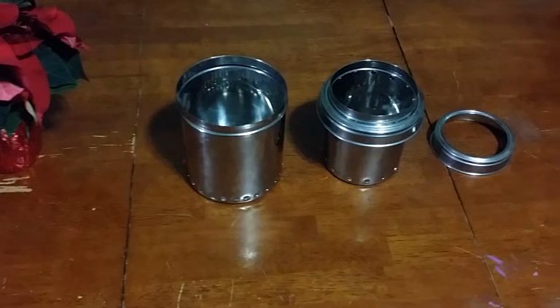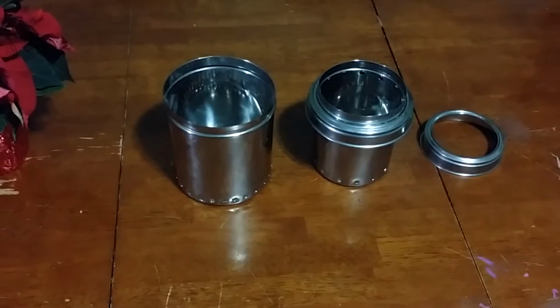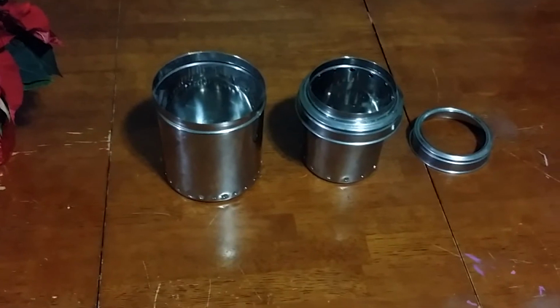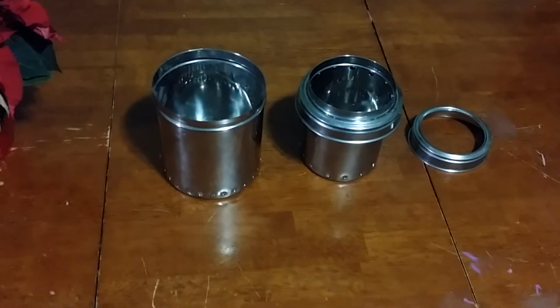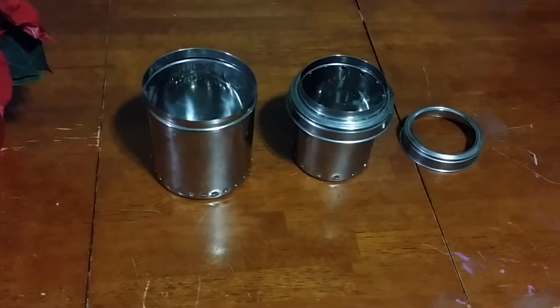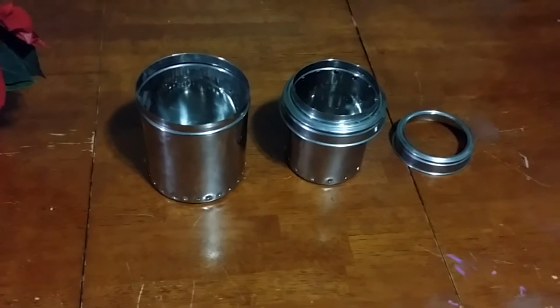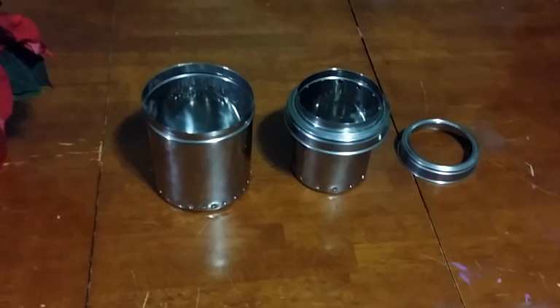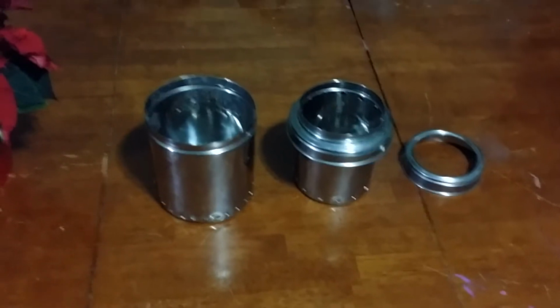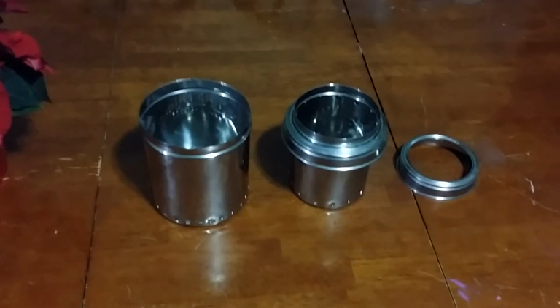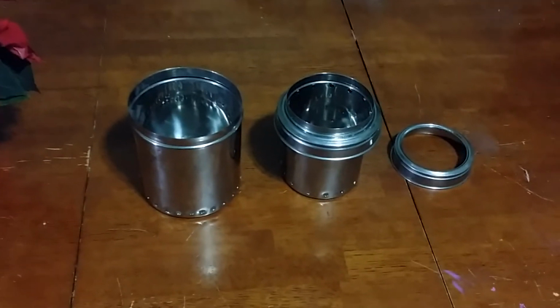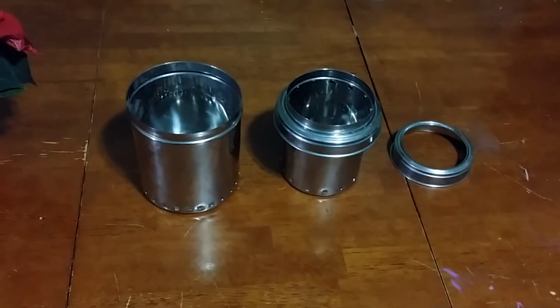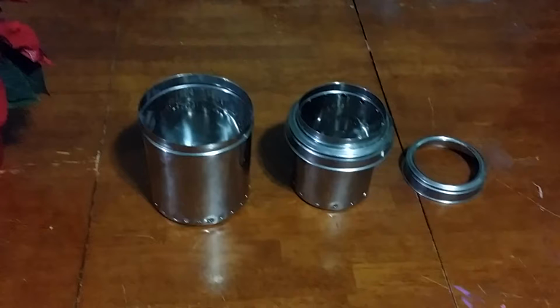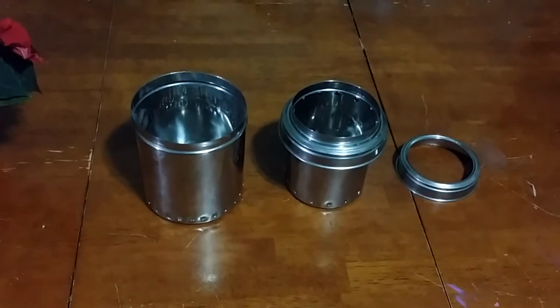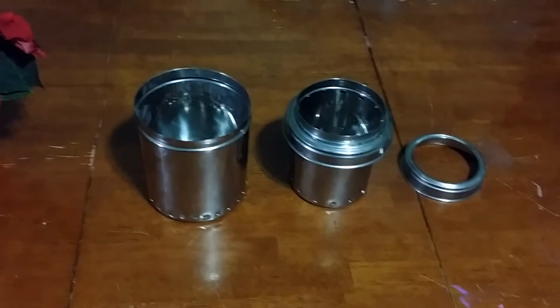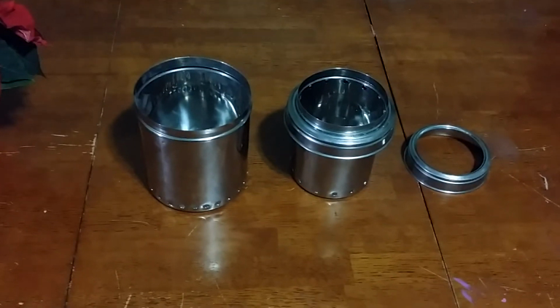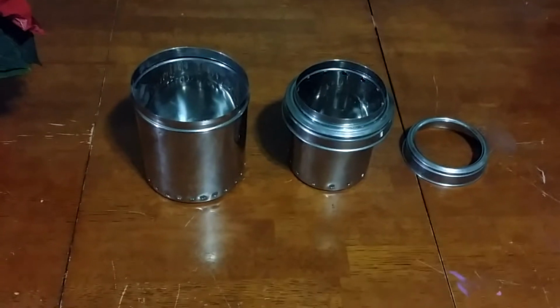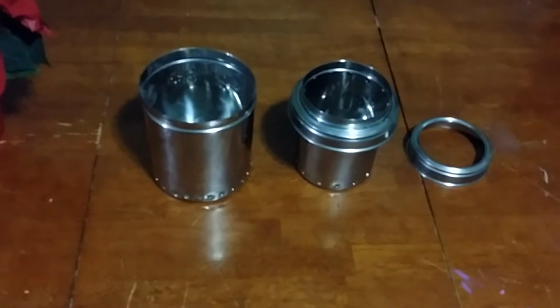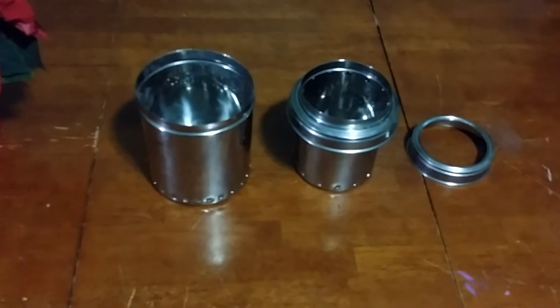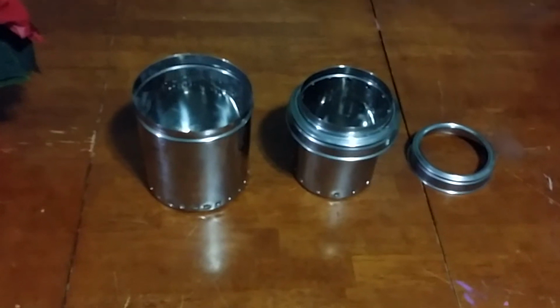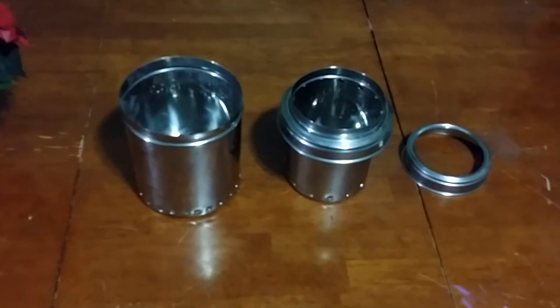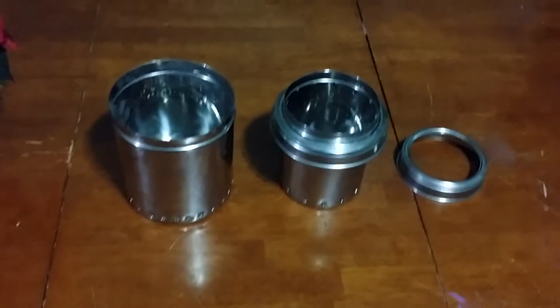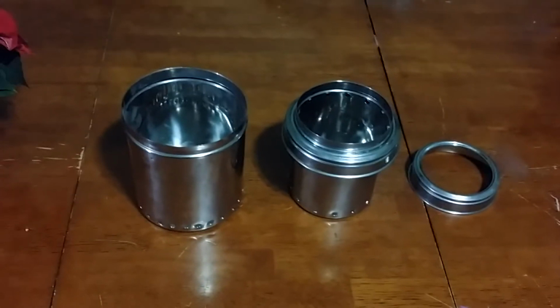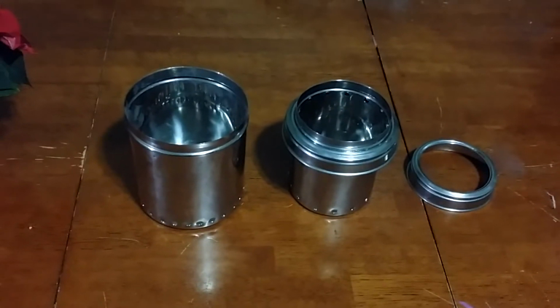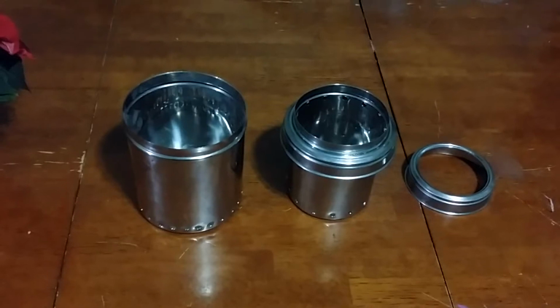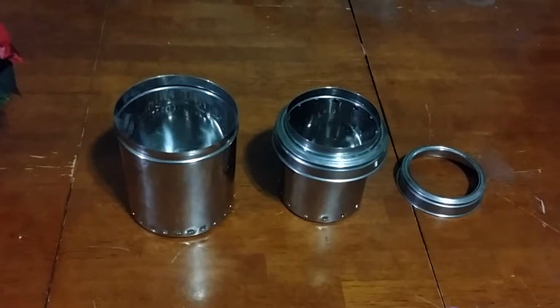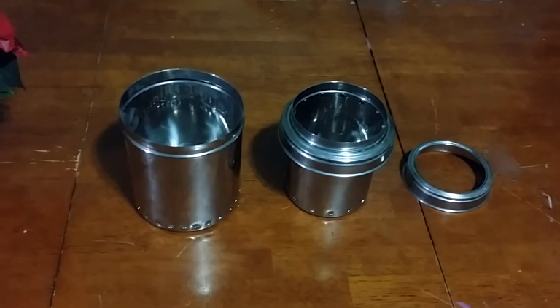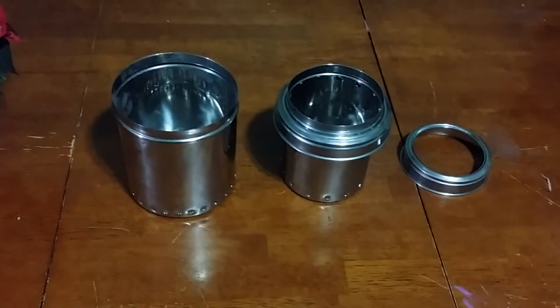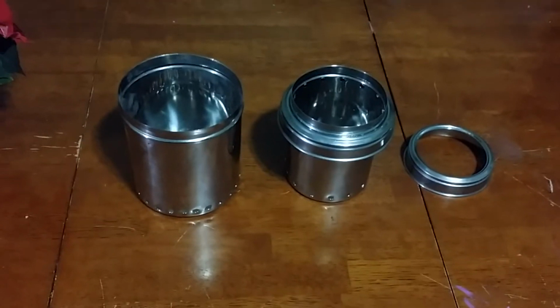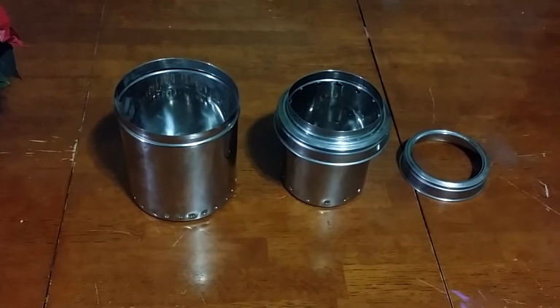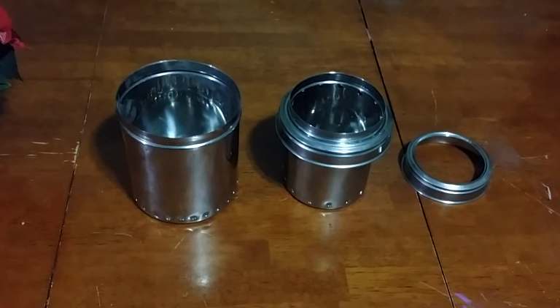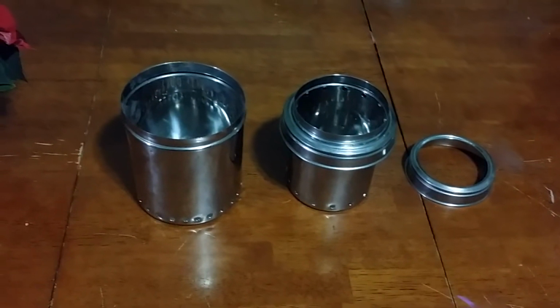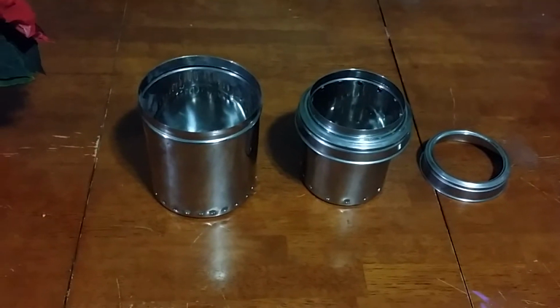Hello everybody, this is Tyson with Fuel Systems Research and Development. What I have here is my wood gas stove that I built, and it is made using two stainless steel cookie jars.